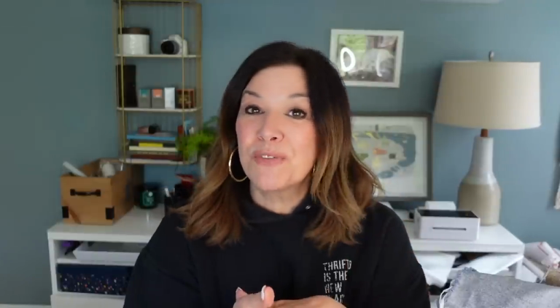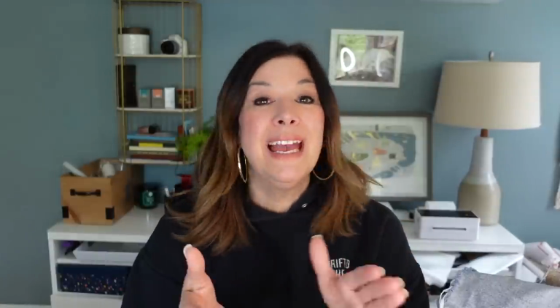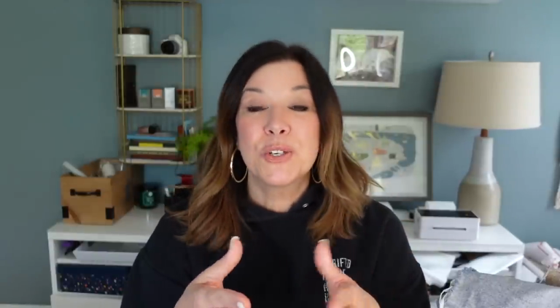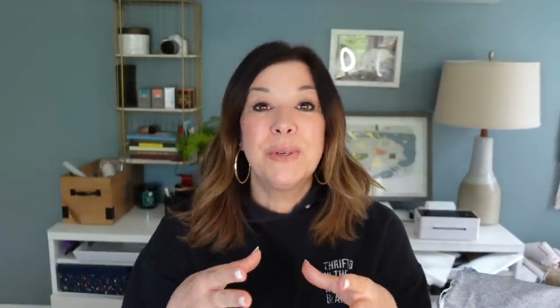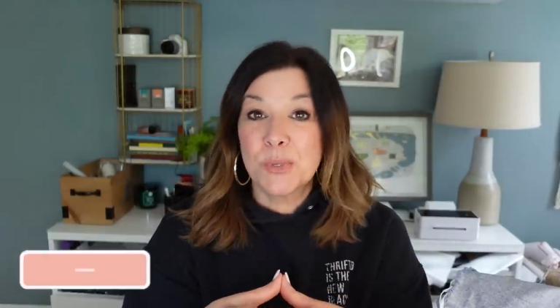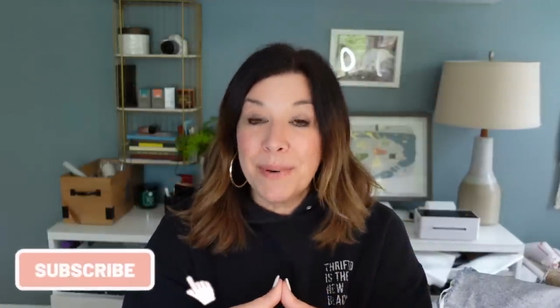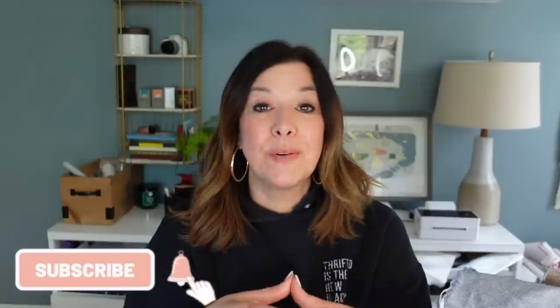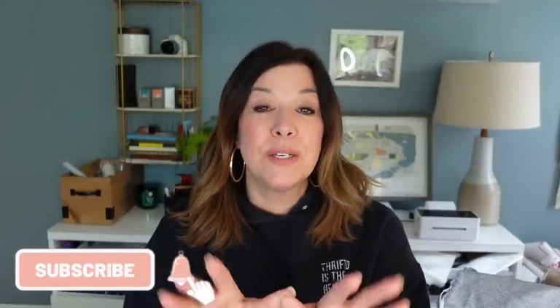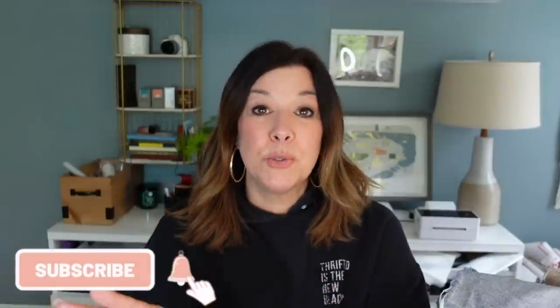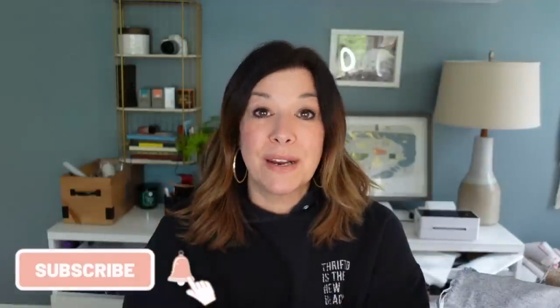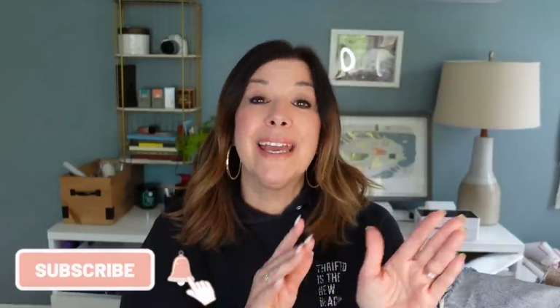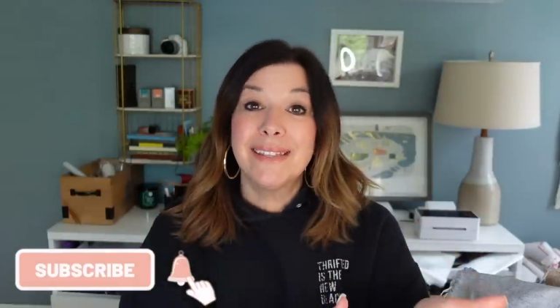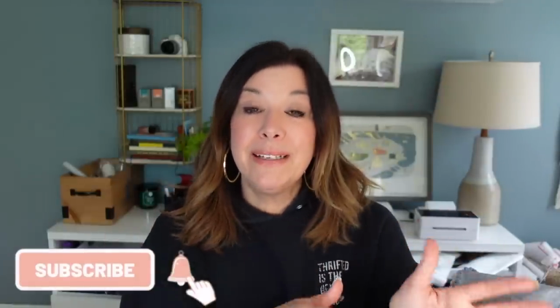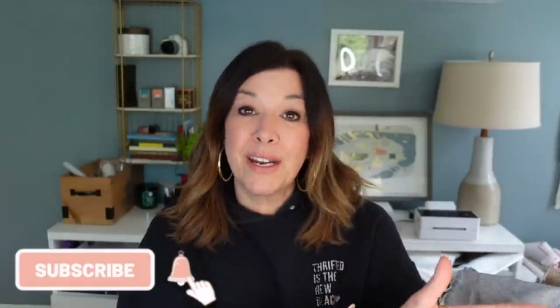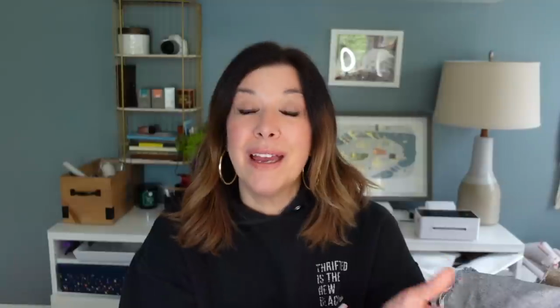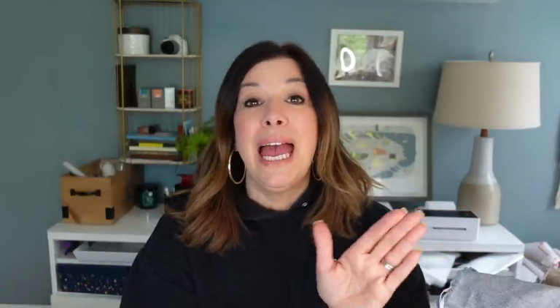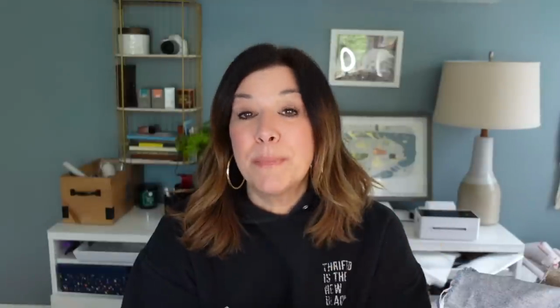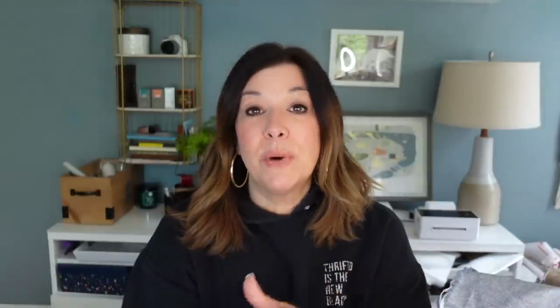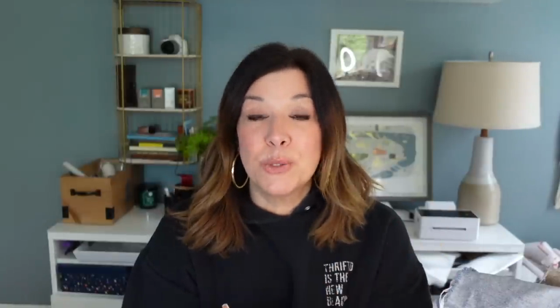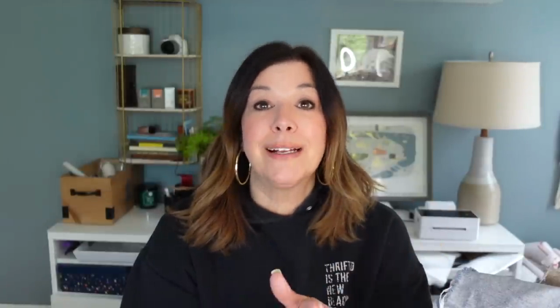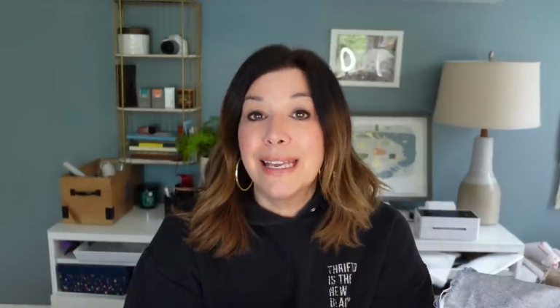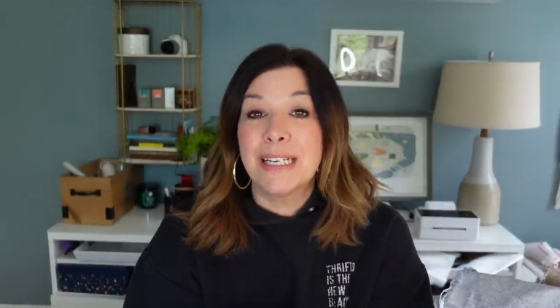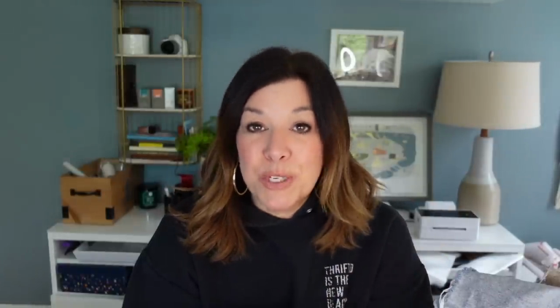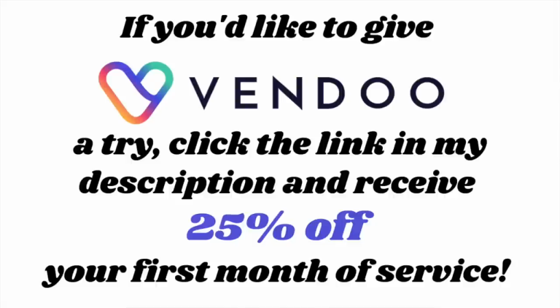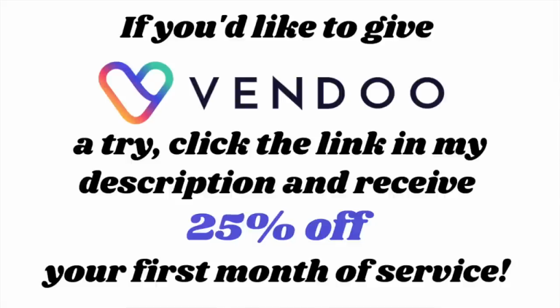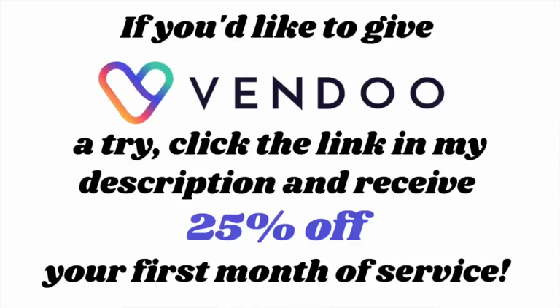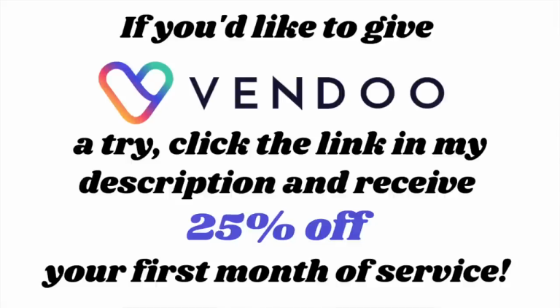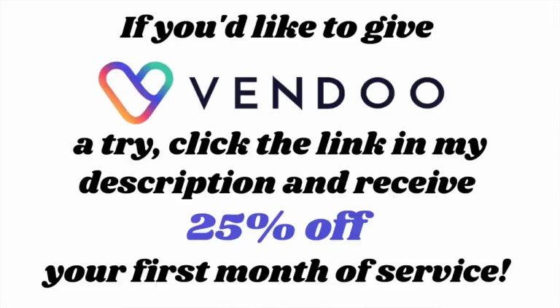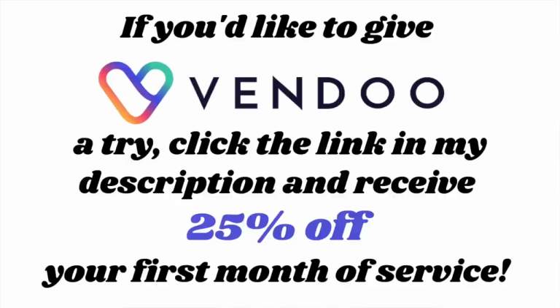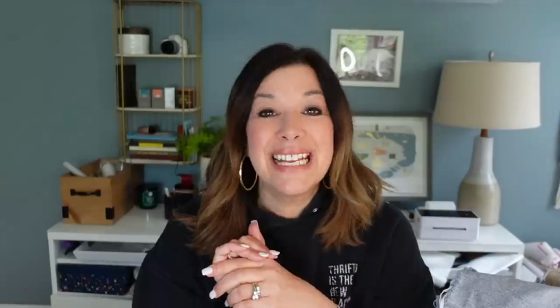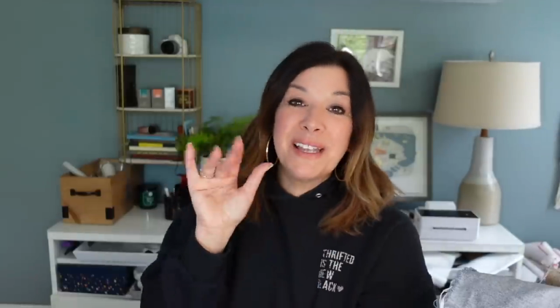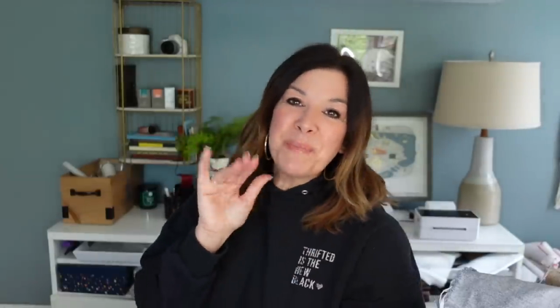If you'd like to see more from me, be sure to hit the subscribe button — I release videos about twice every week. Hit the like button if you had a good time, and remember if you want to give Vendu a try, click the link in my description to get 25% off your first month of service. Thanks everyone, love you, bye!